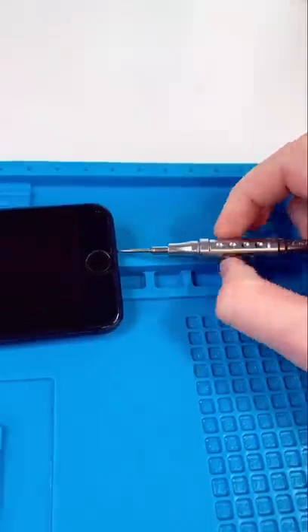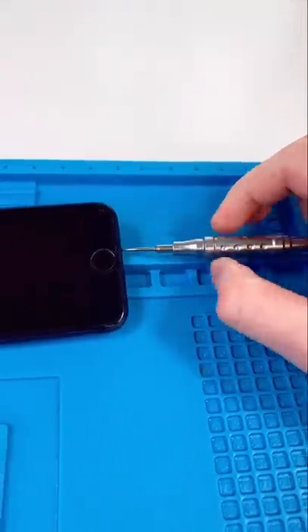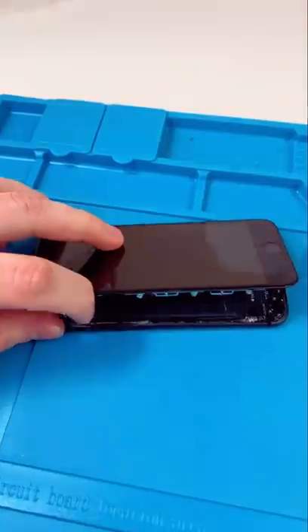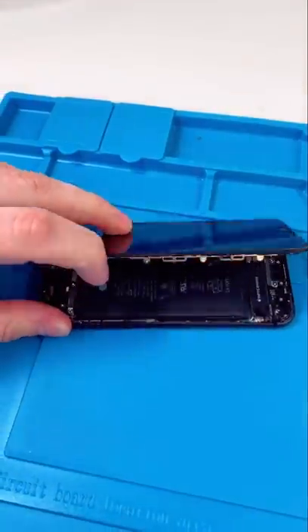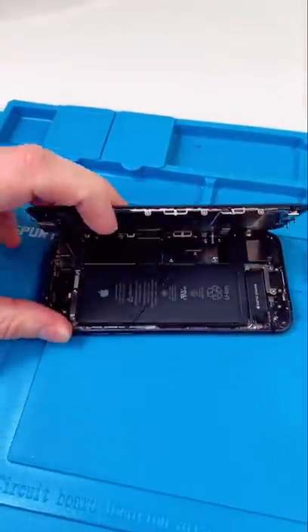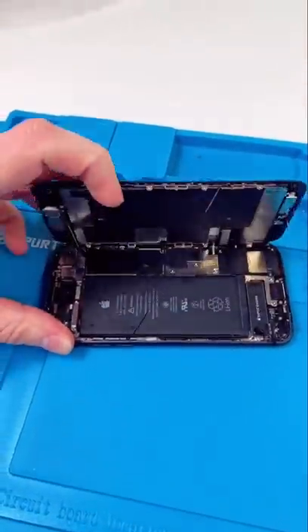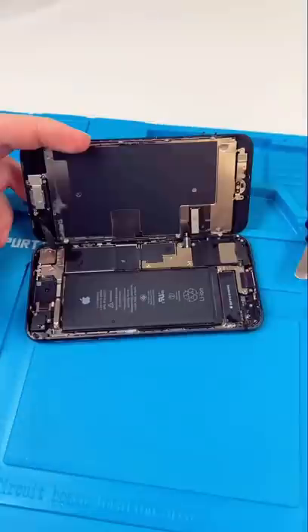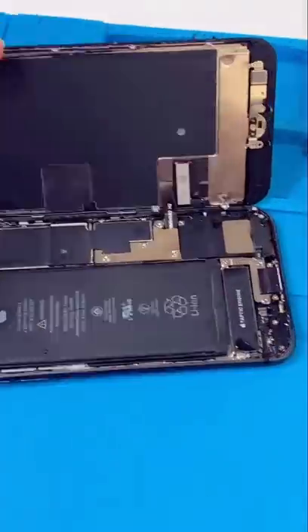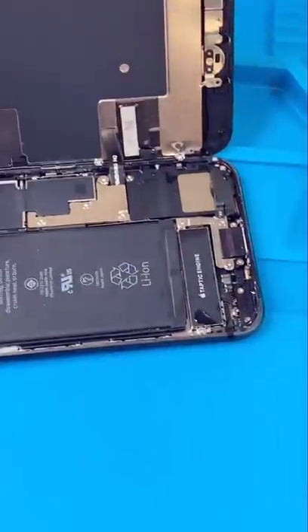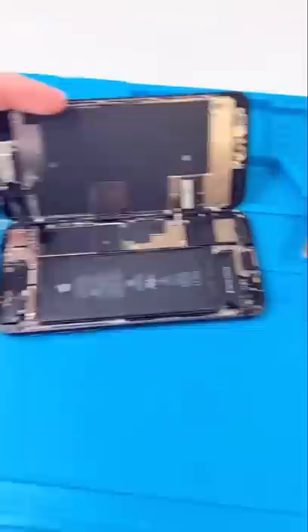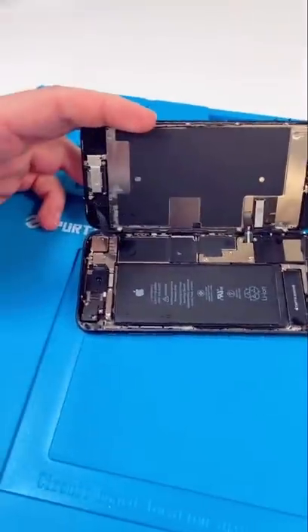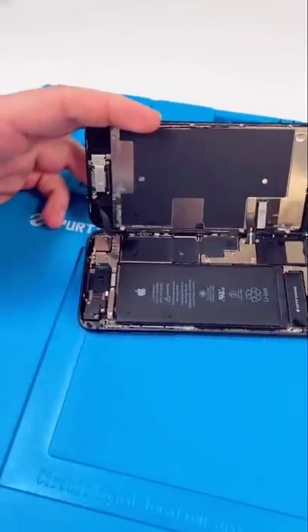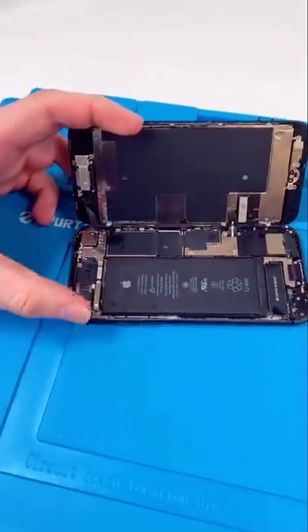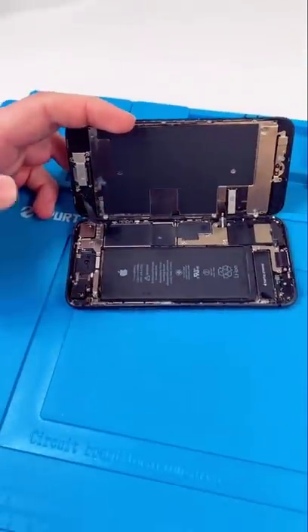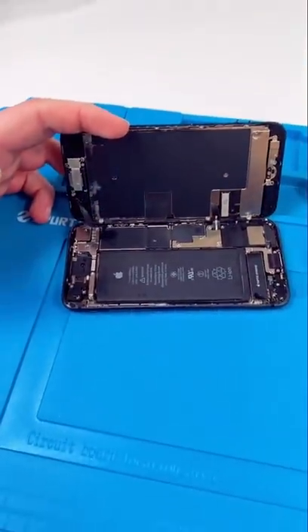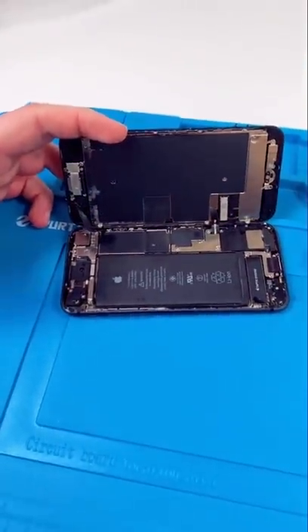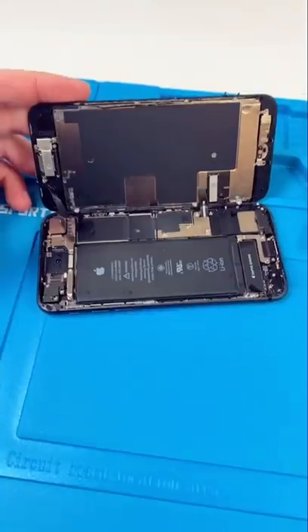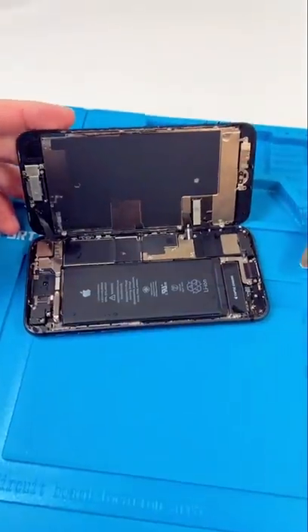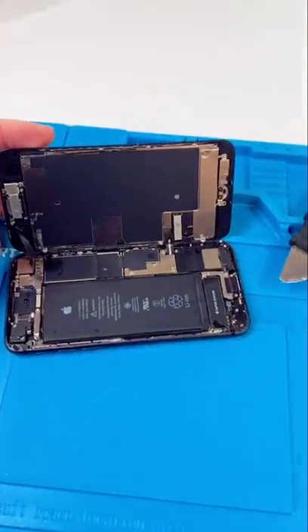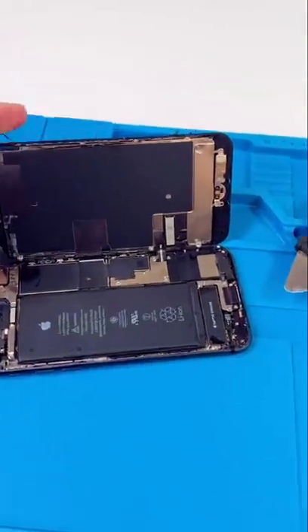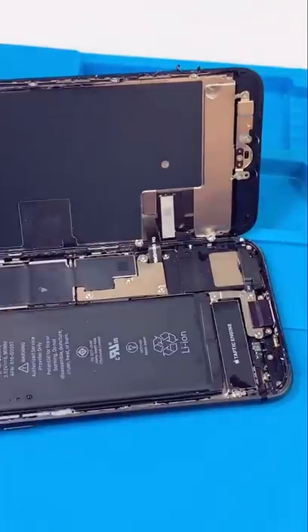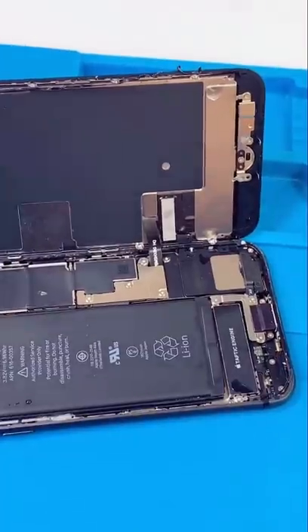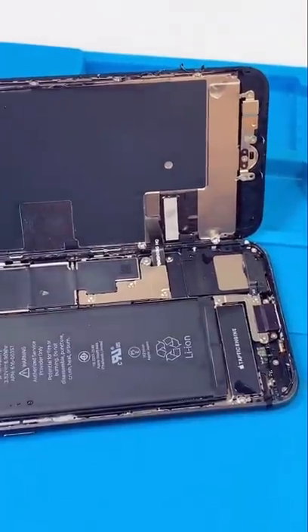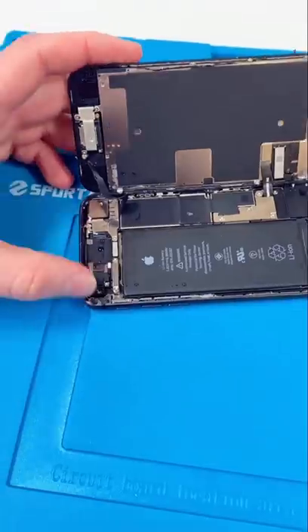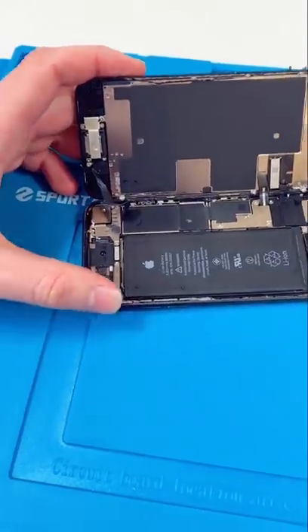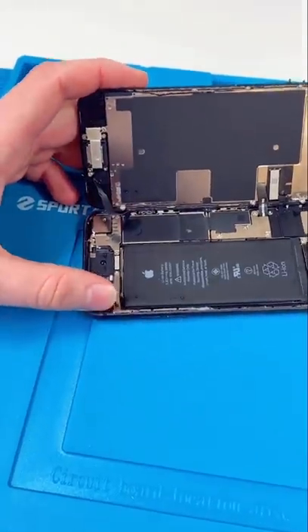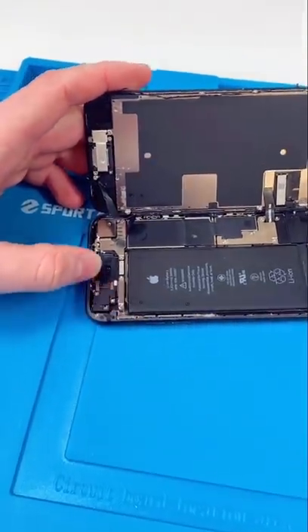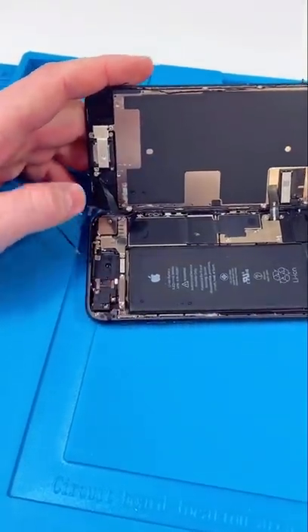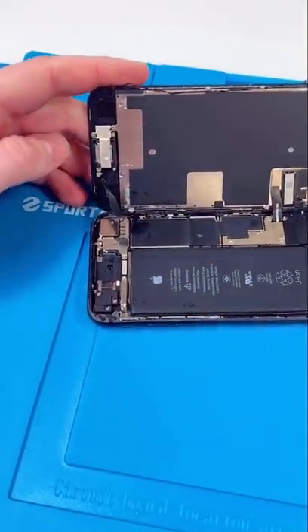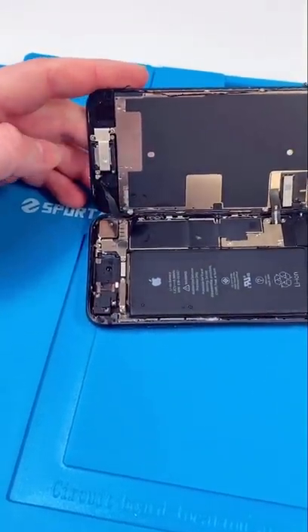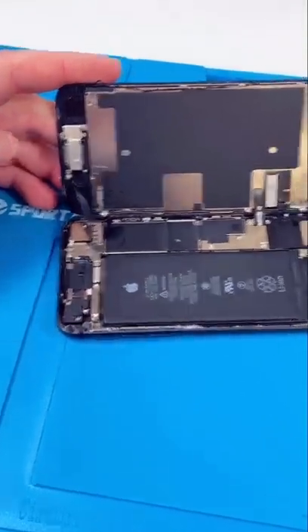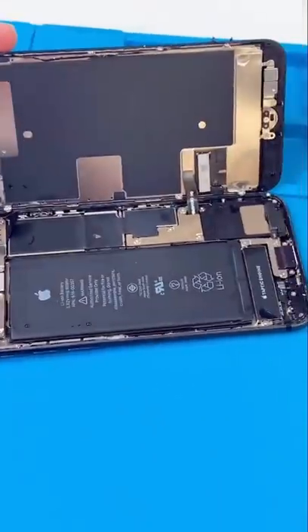Unscrew and open it up. Yeah, that's quite a bit of water. So this screen was obviously replaced before, but it looks like they did replace the seal, so they did what they could.